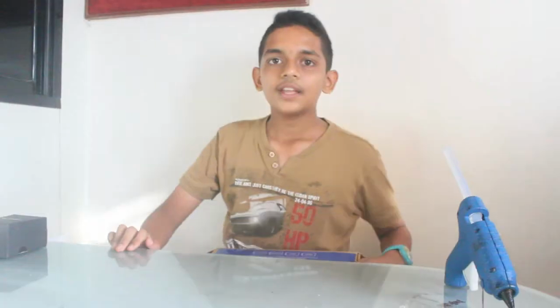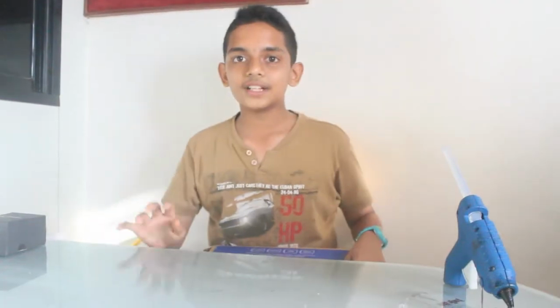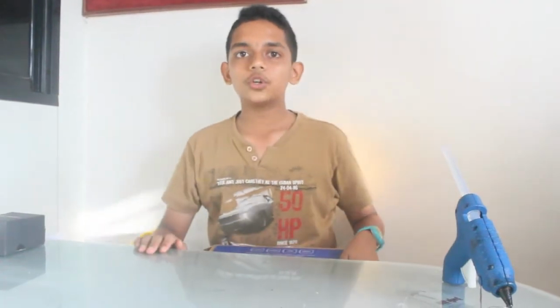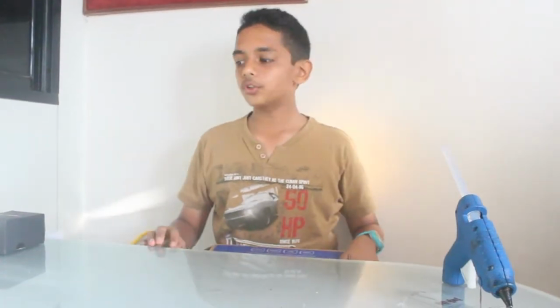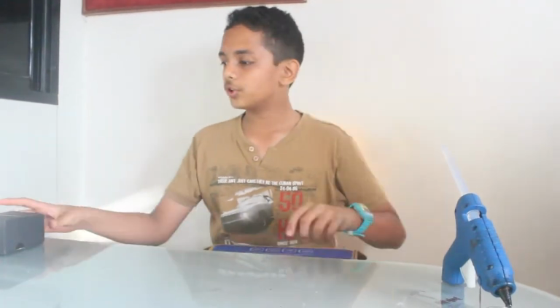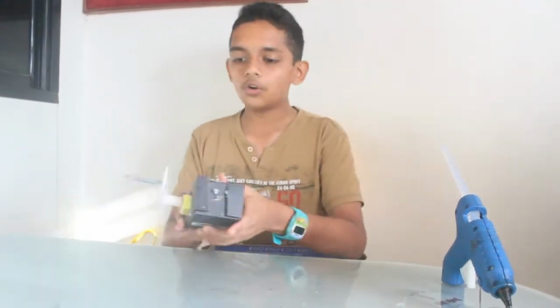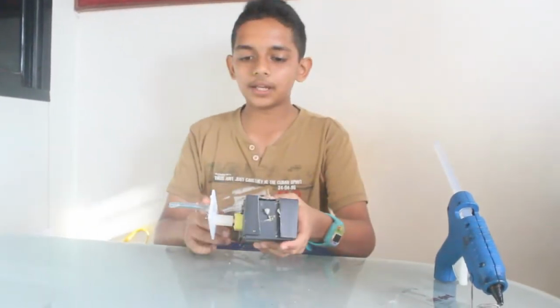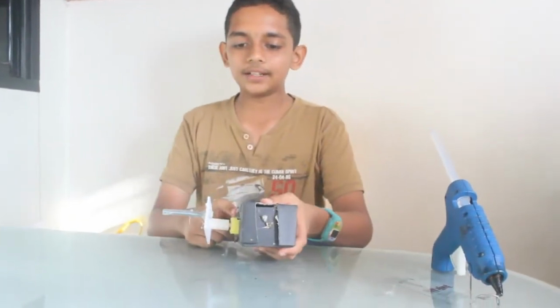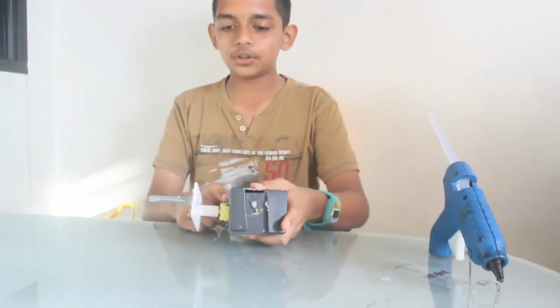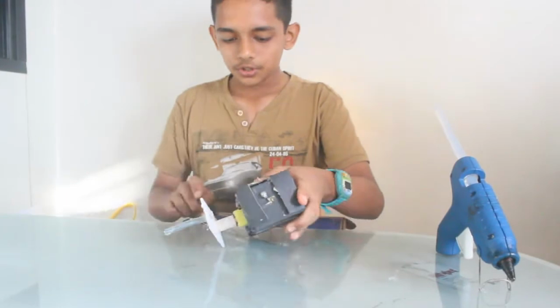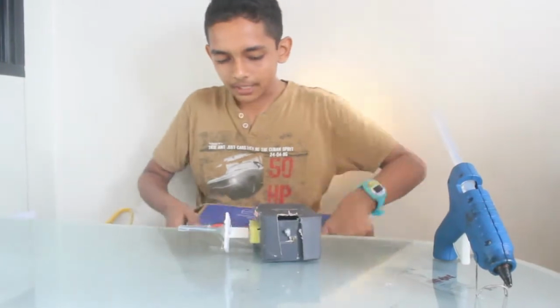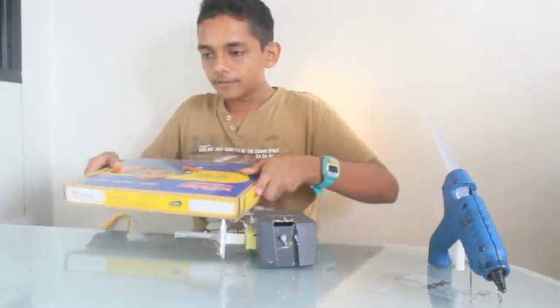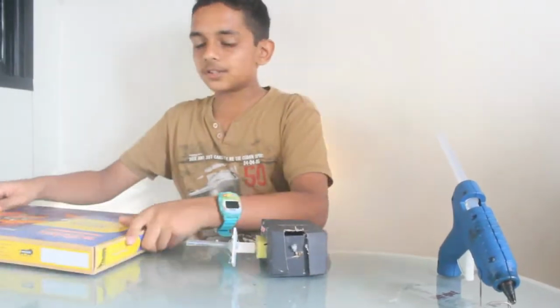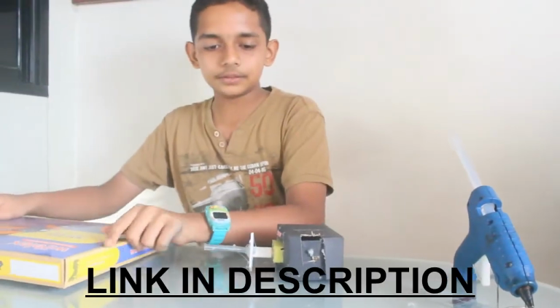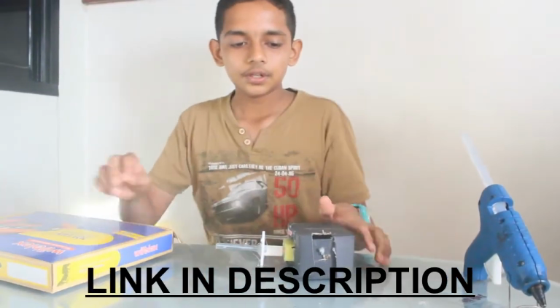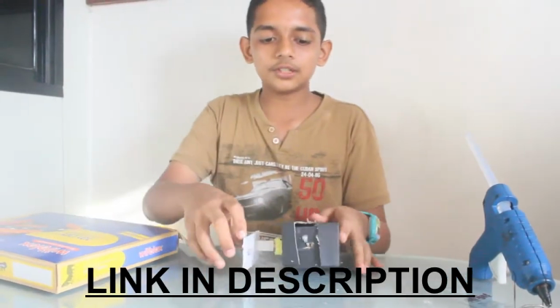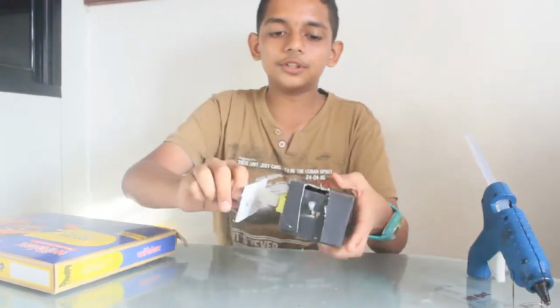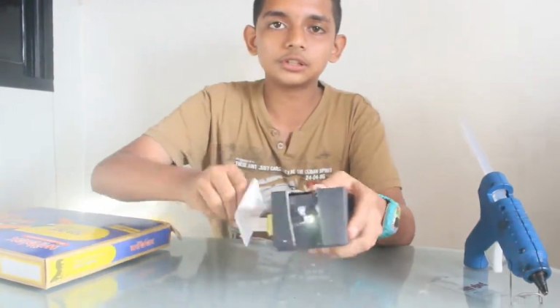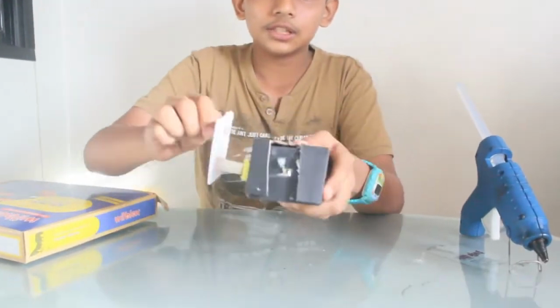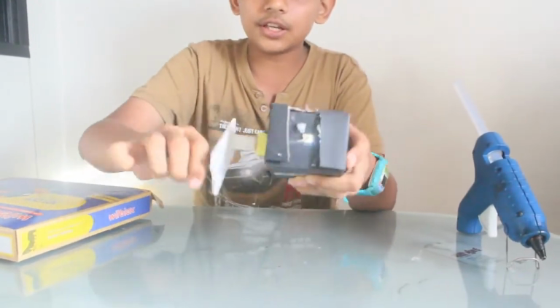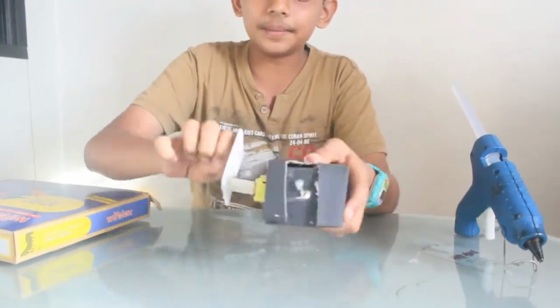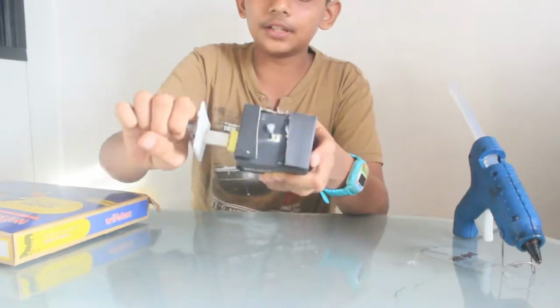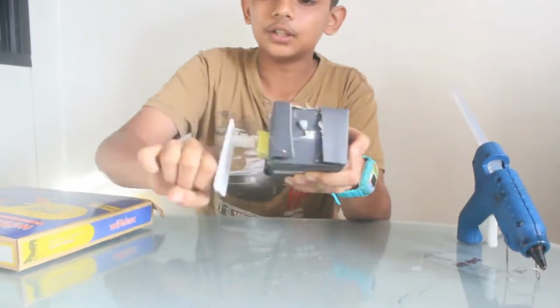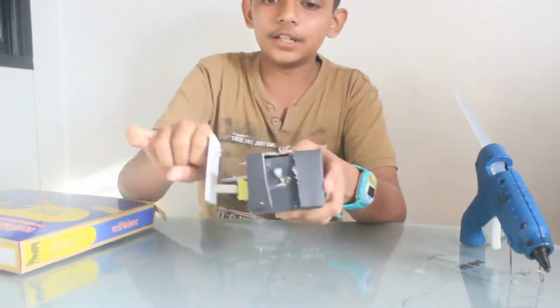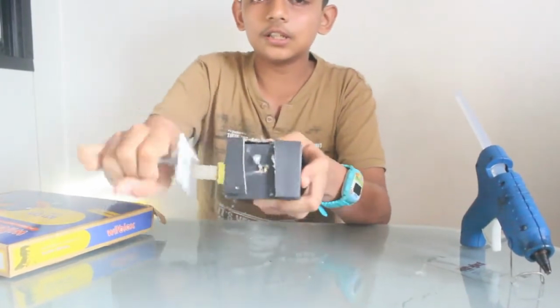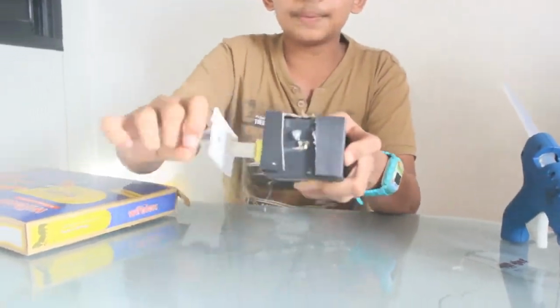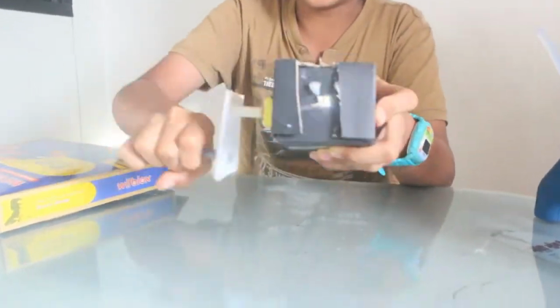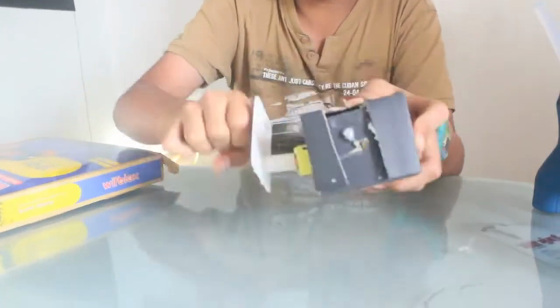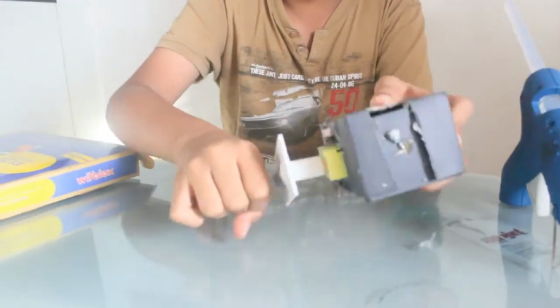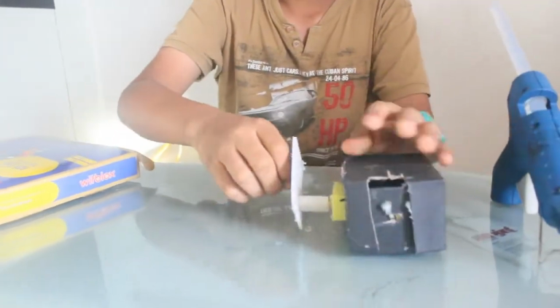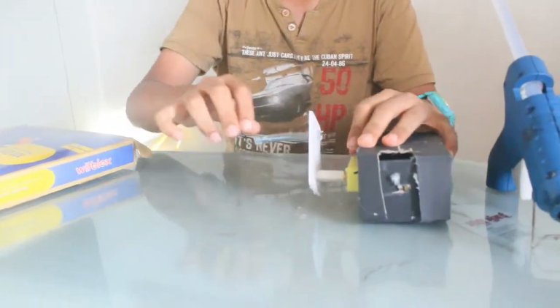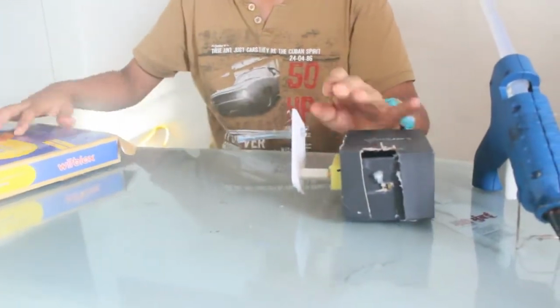Hey guys, today I'm going to show you how to make a hand crank torch using my Witdogs kit. This is how it works: as you can see, when I'm turning the handle, the lamp is lighting on, therefore giving out light.